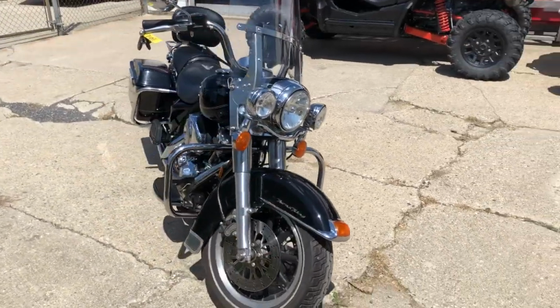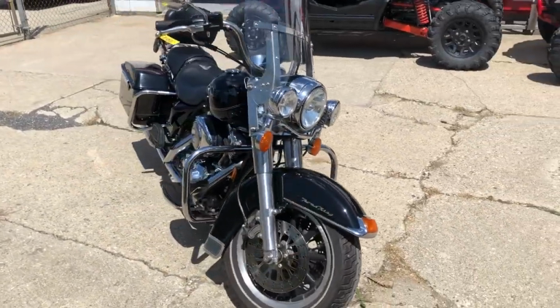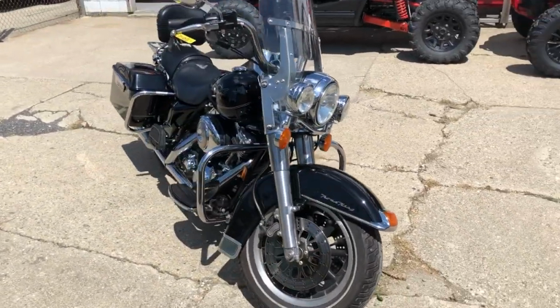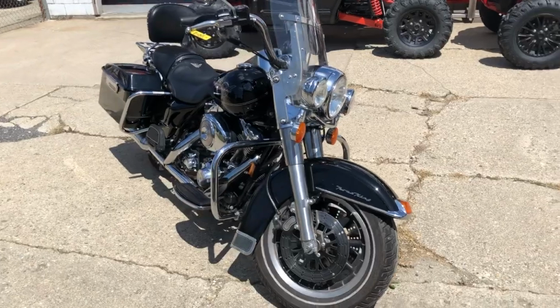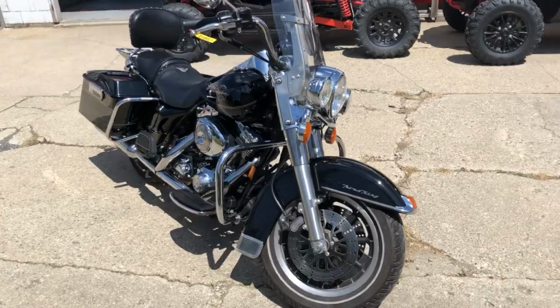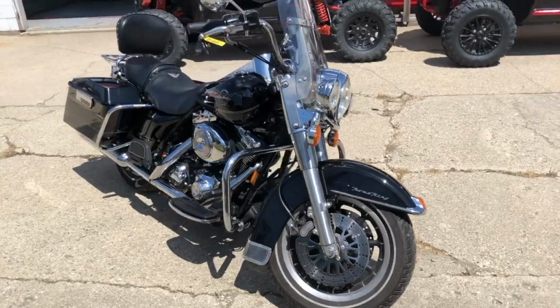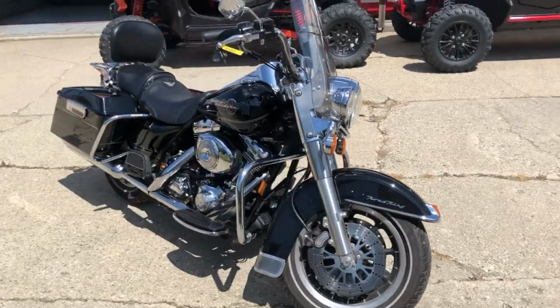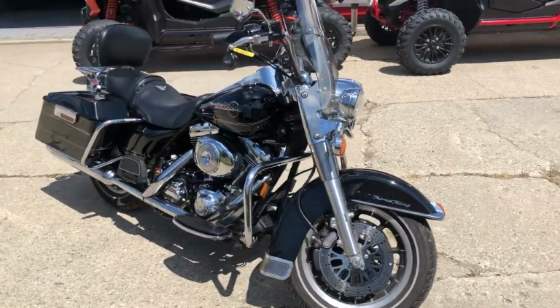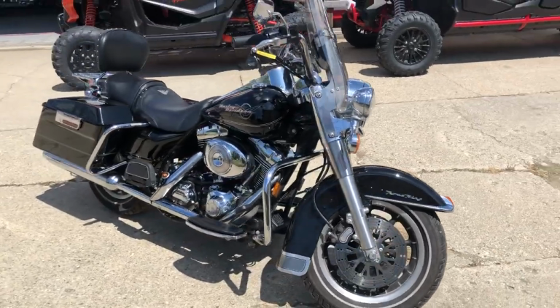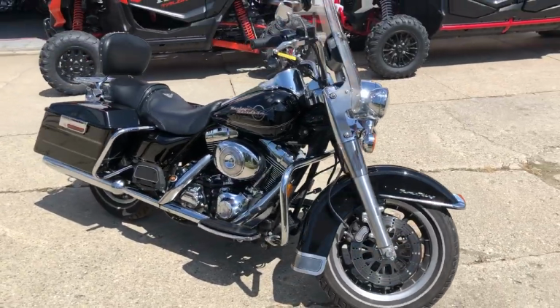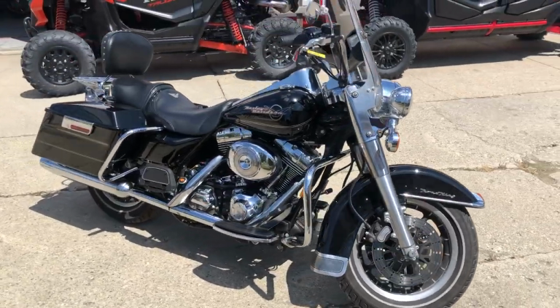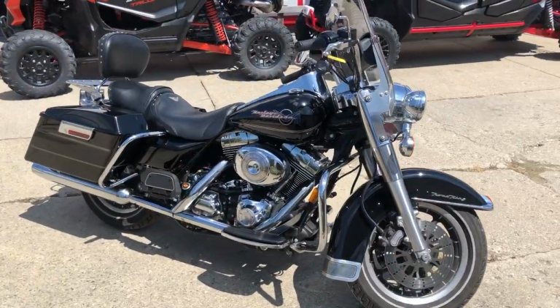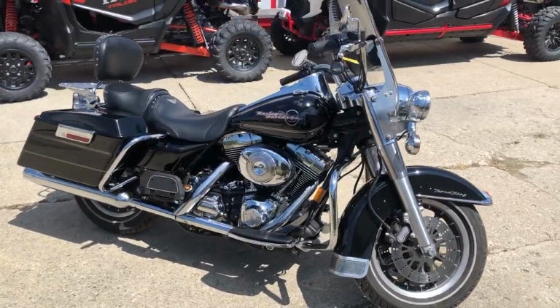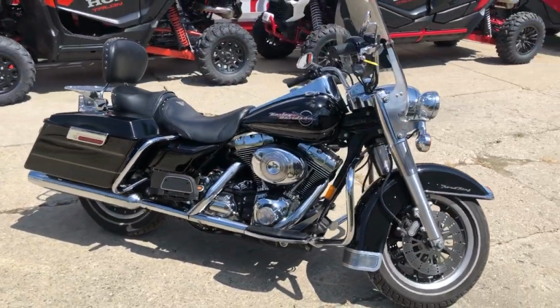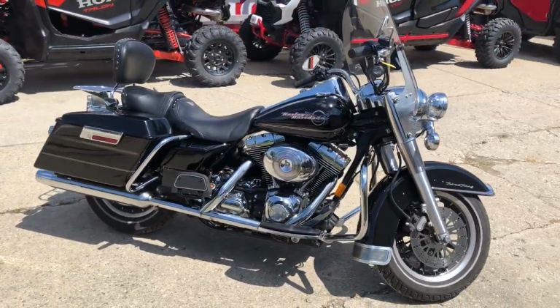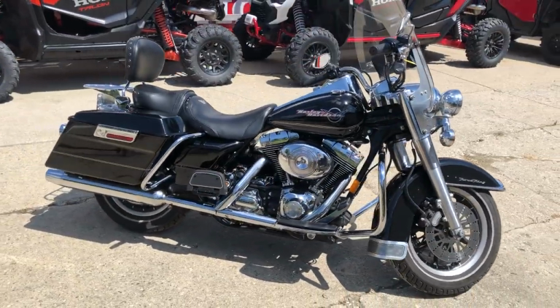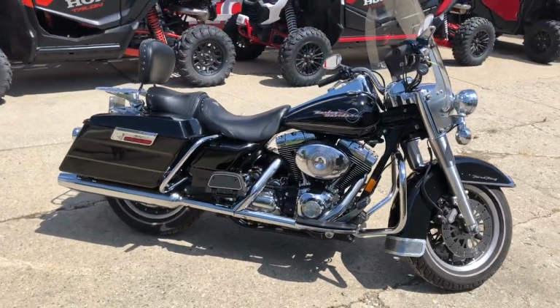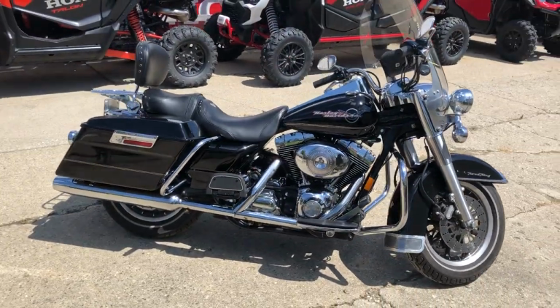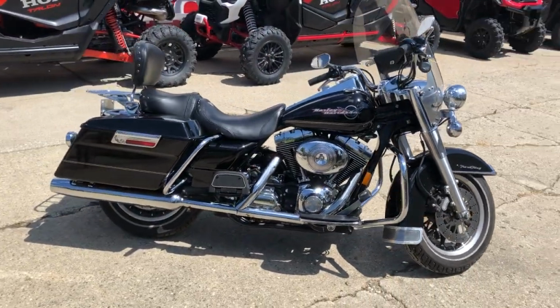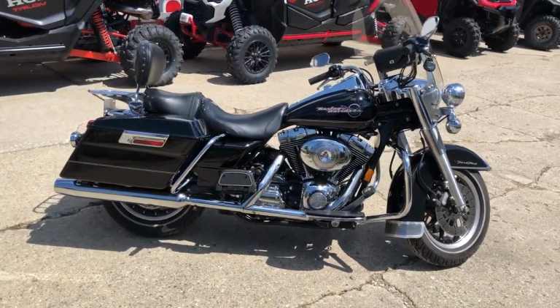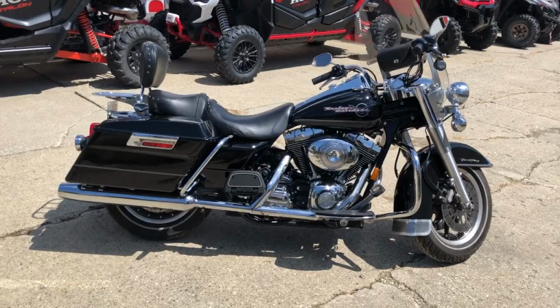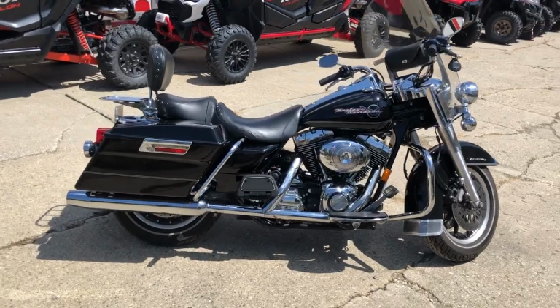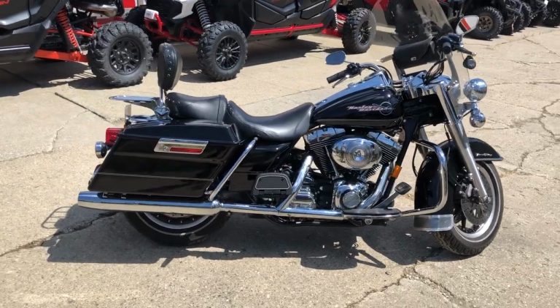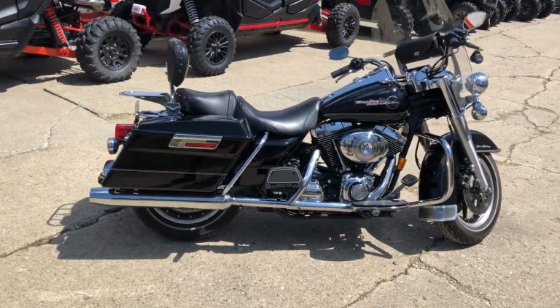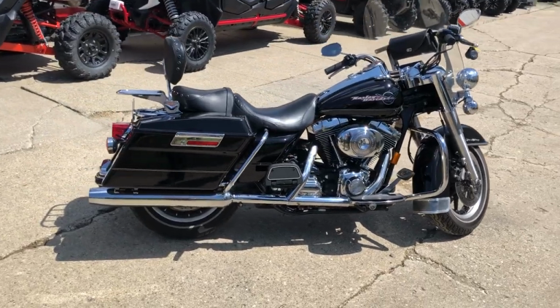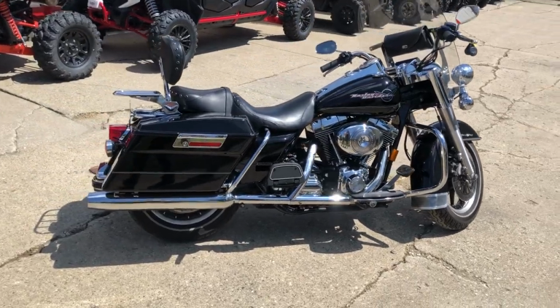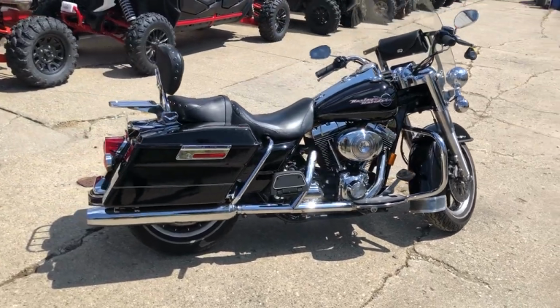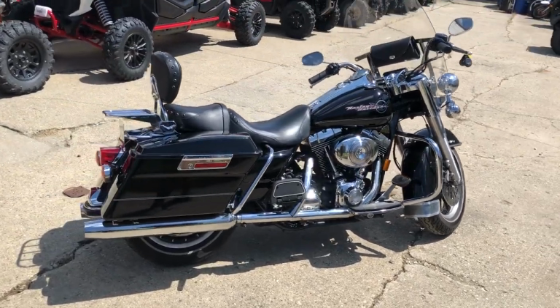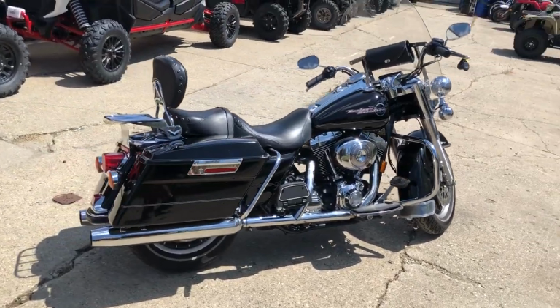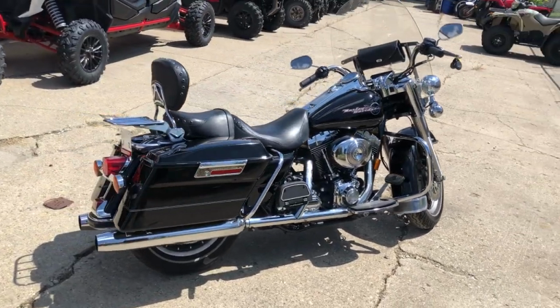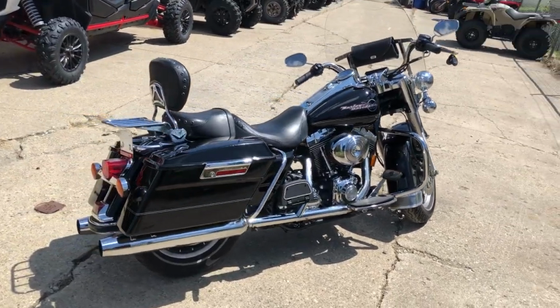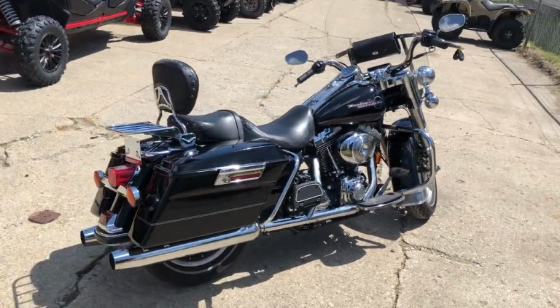Comes in that high gloss whipping black paint, tons of chrome. Loaded with the extra windshield, windshield bag, engine guards, quick detach, backrest and luggage rack. Got highway lights and more on this one.